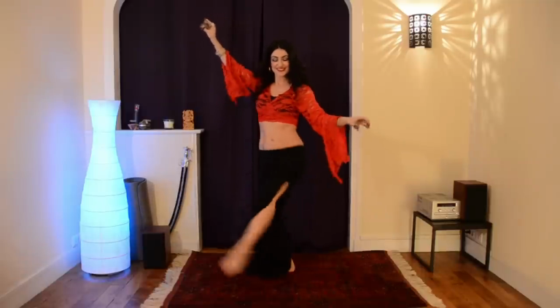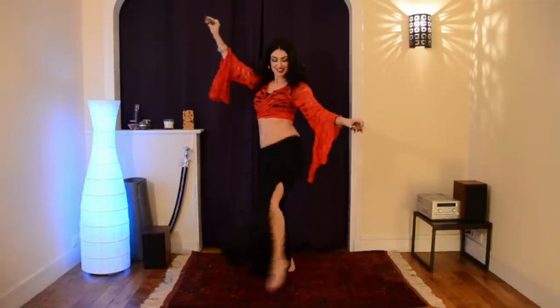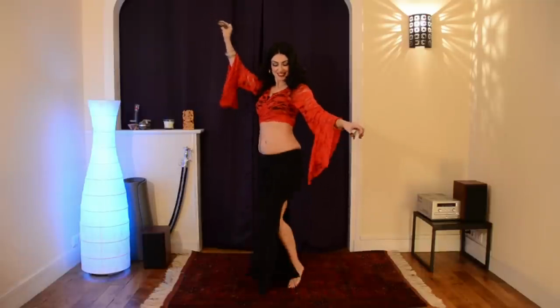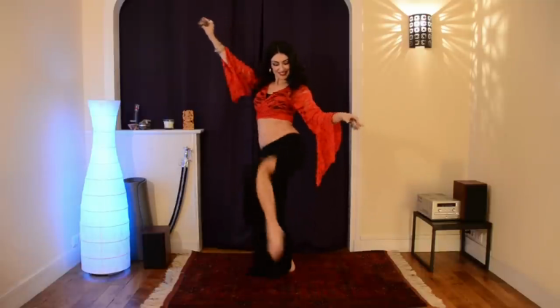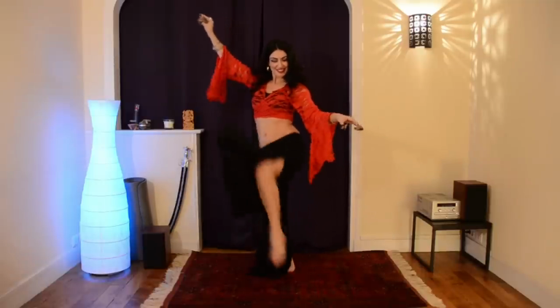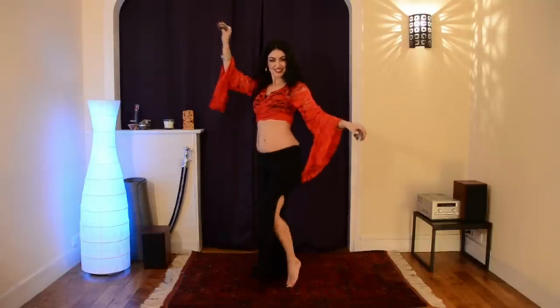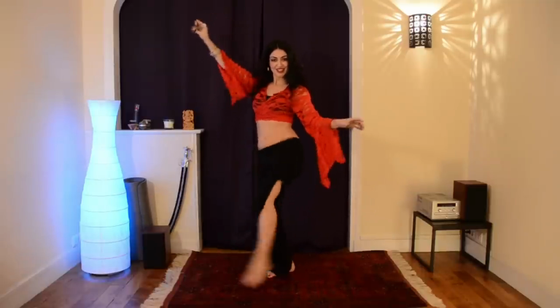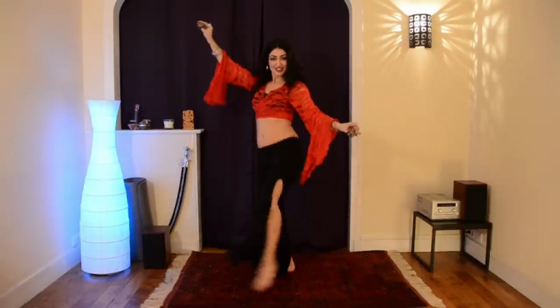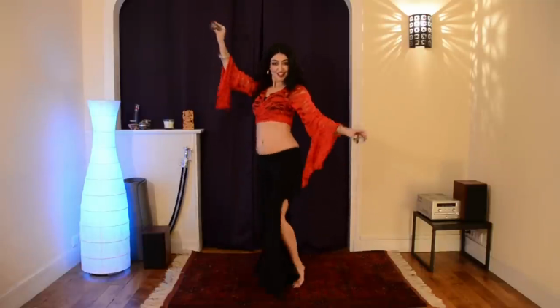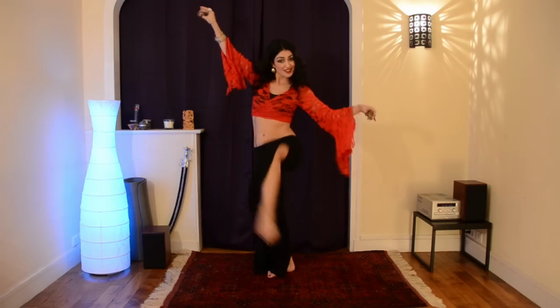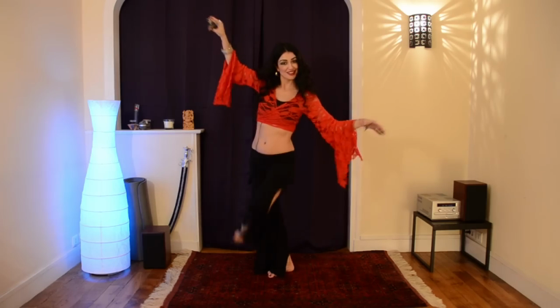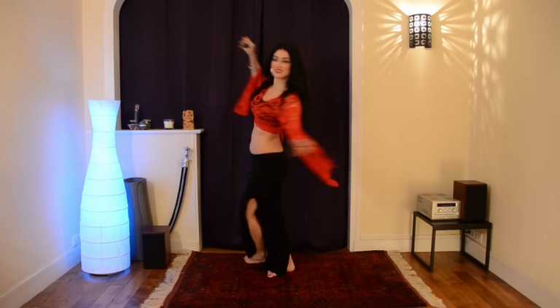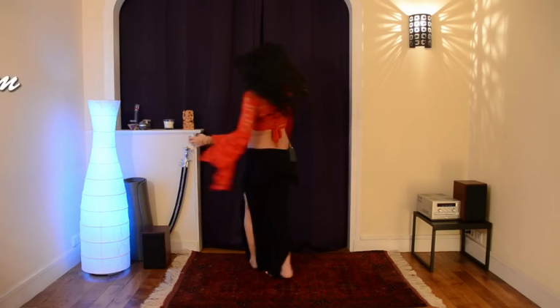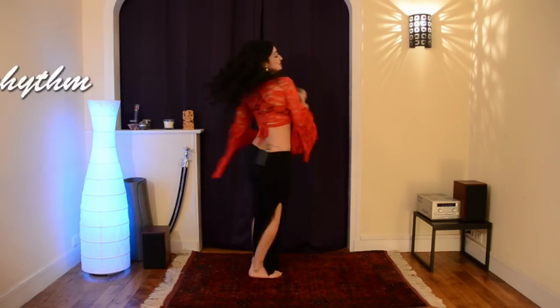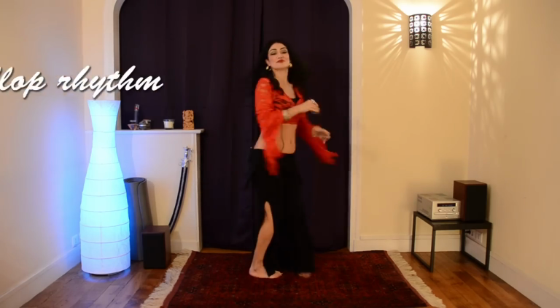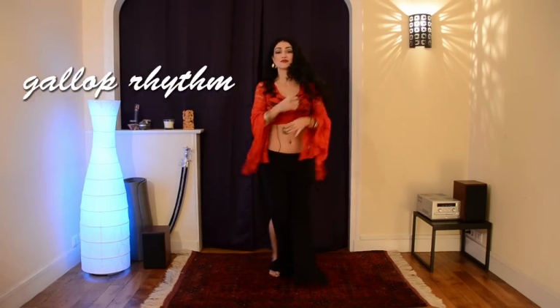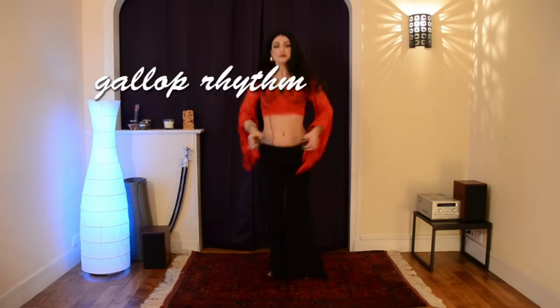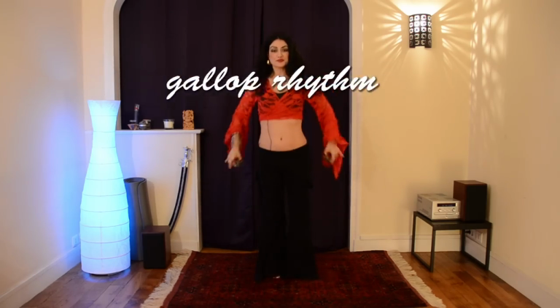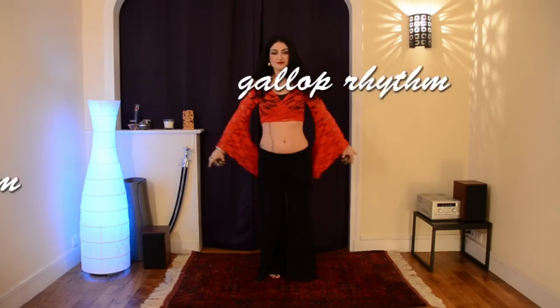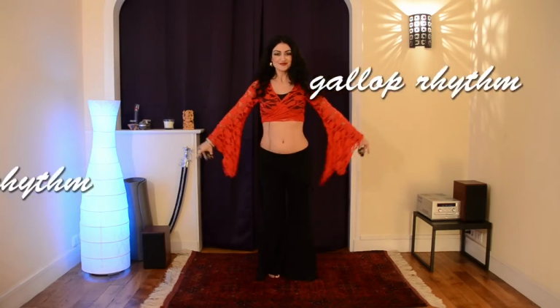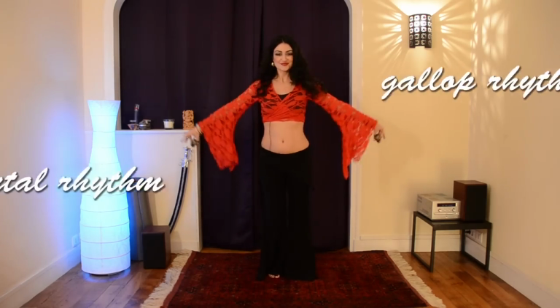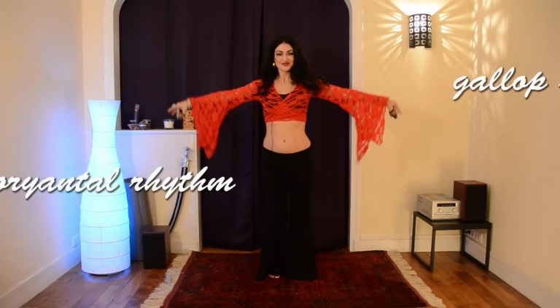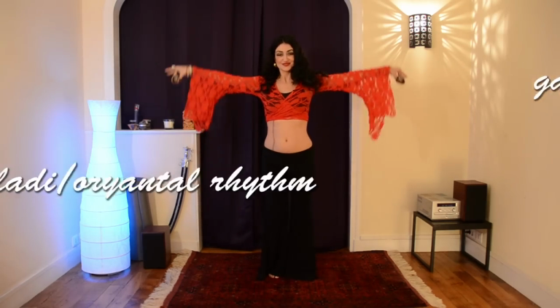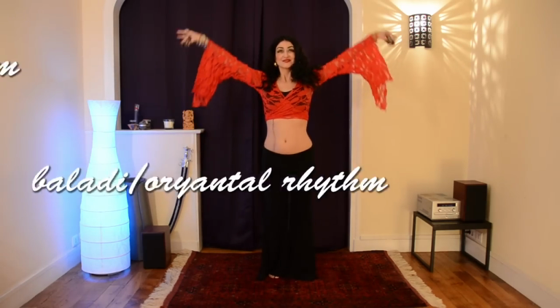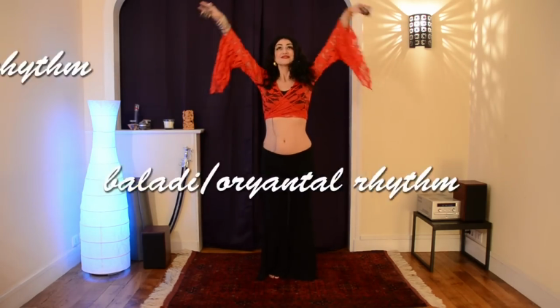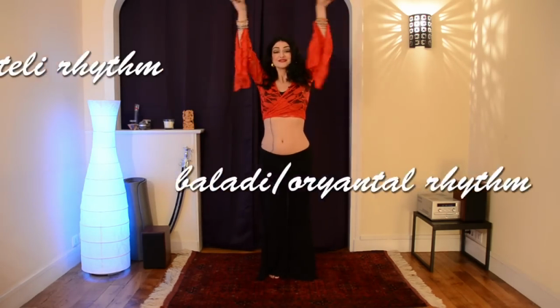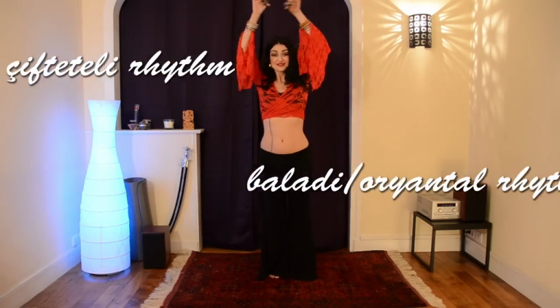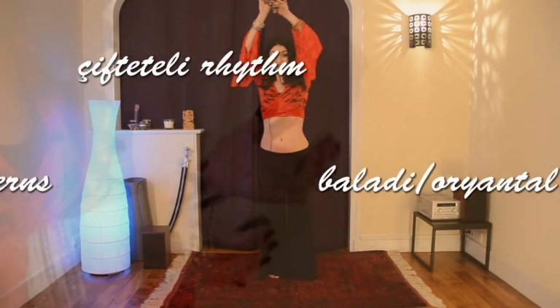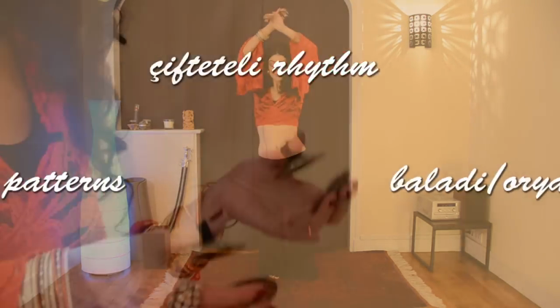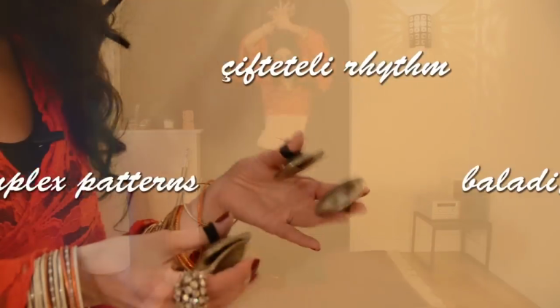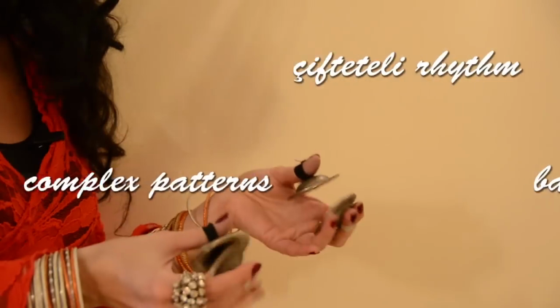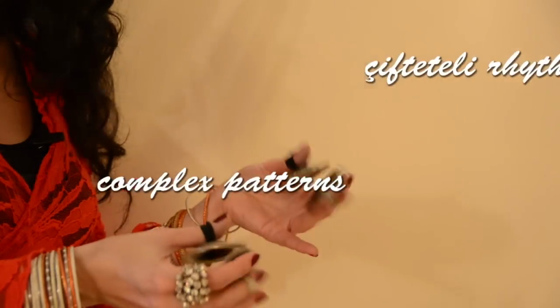We start with learning the basic sounds and rhythms right on the finger cymbals: single stroke, gallop pattern, oriental or baladi, chiftitelli, shimmy and more.